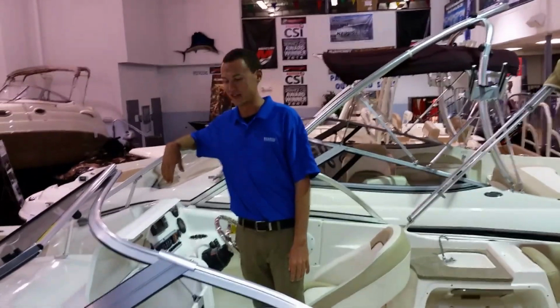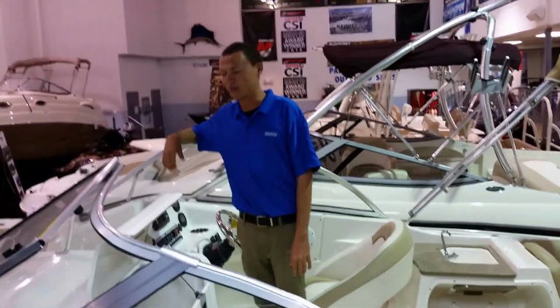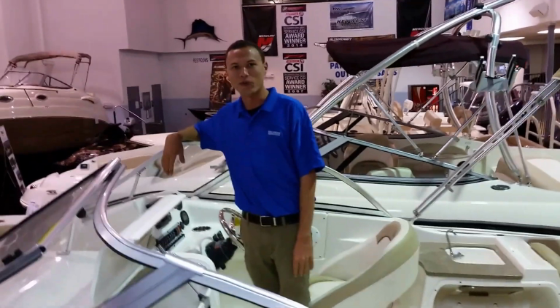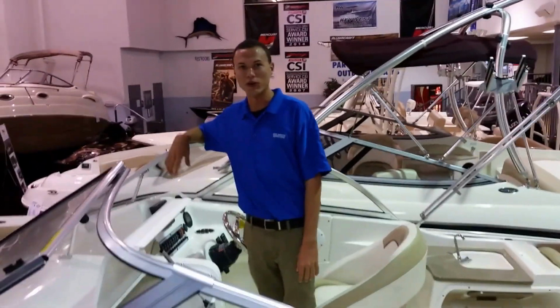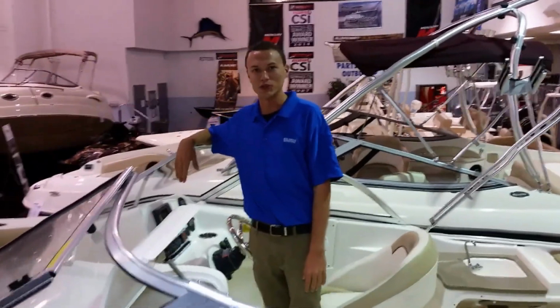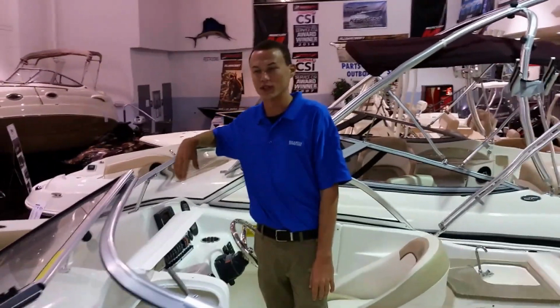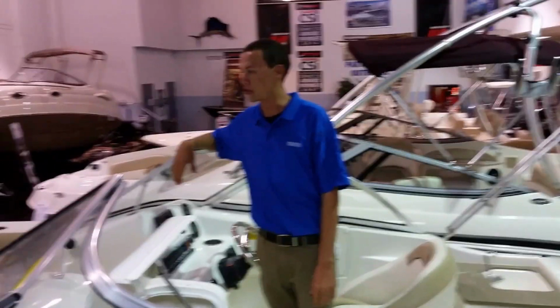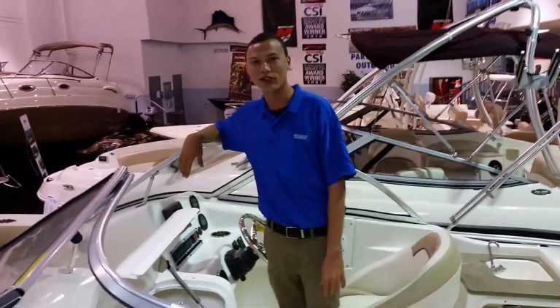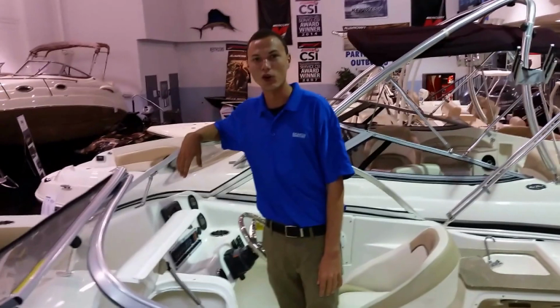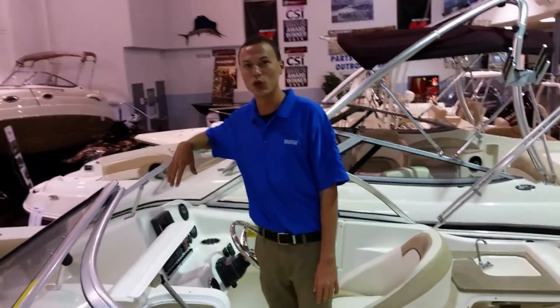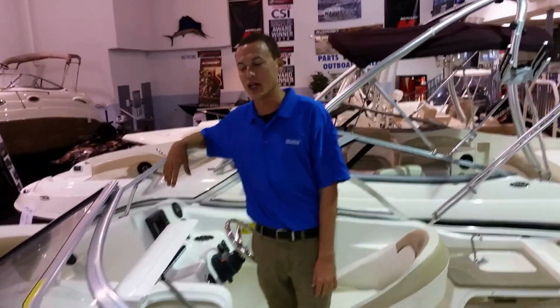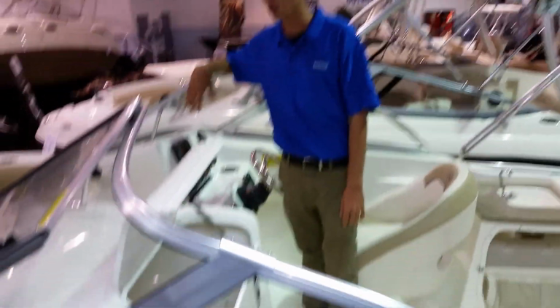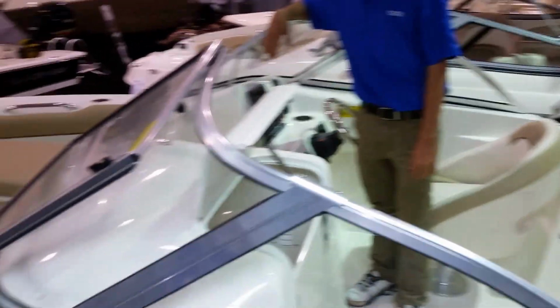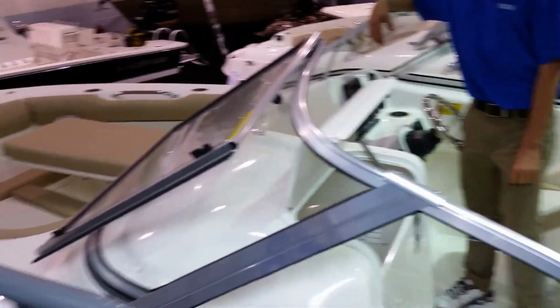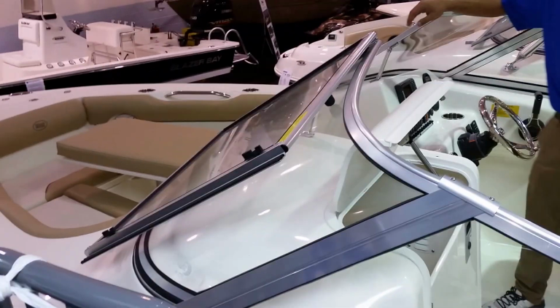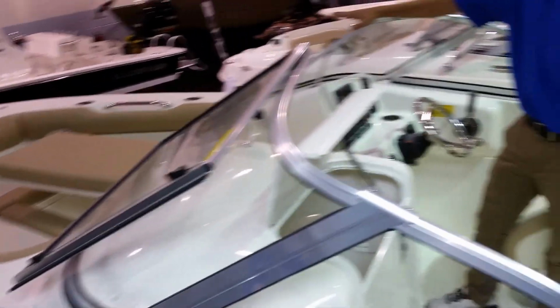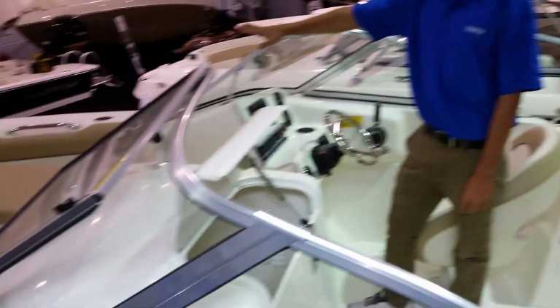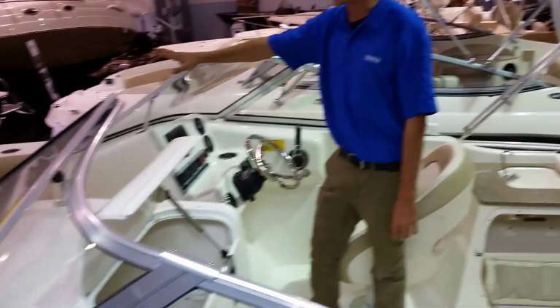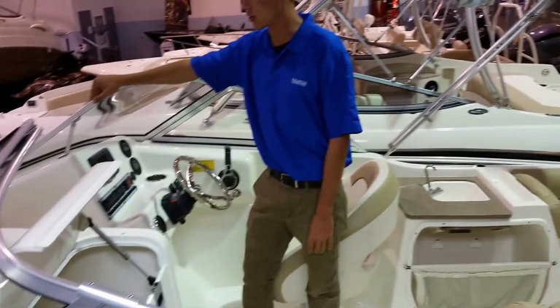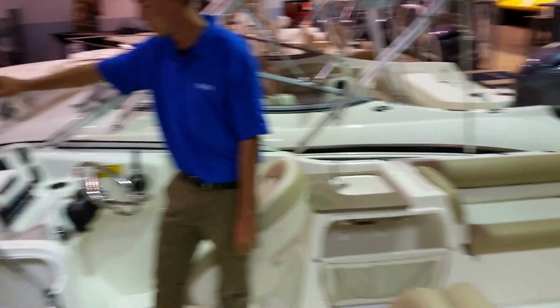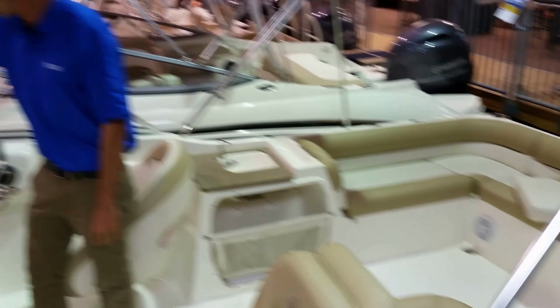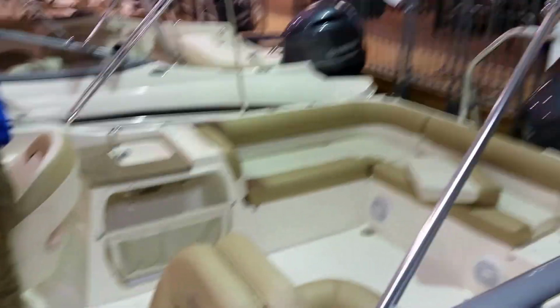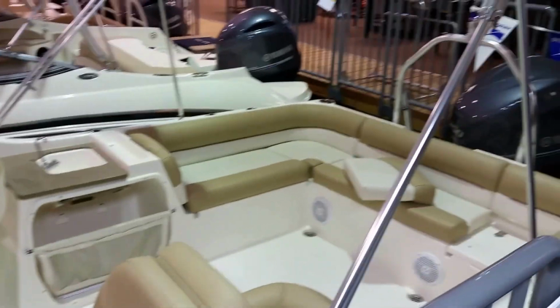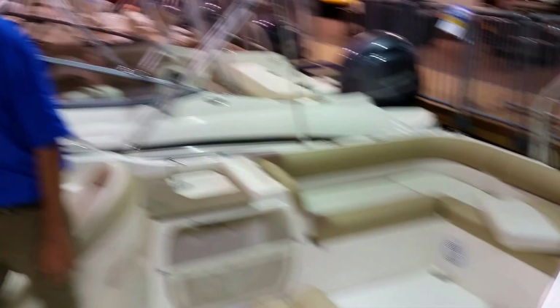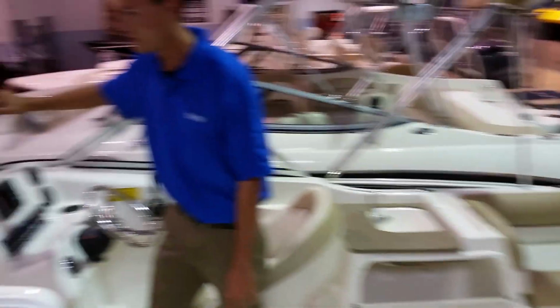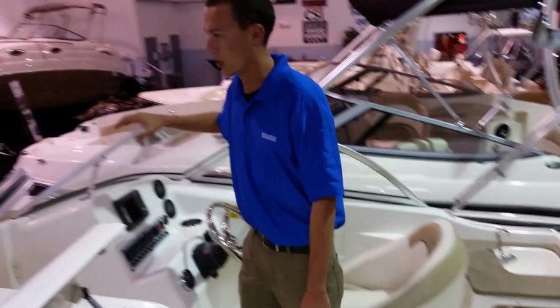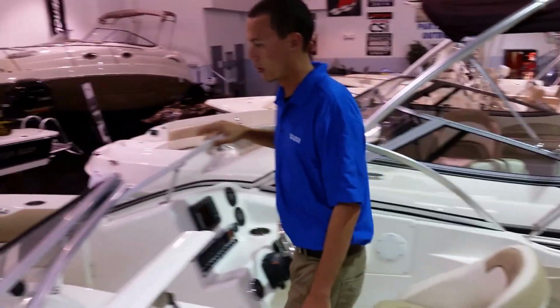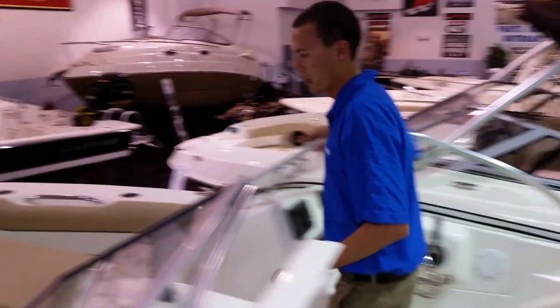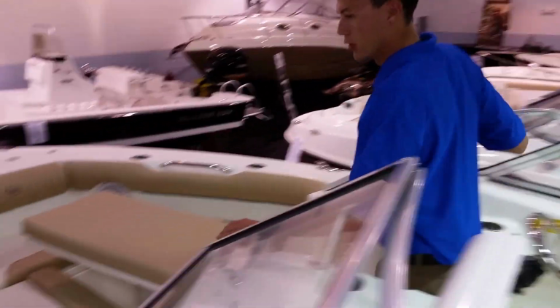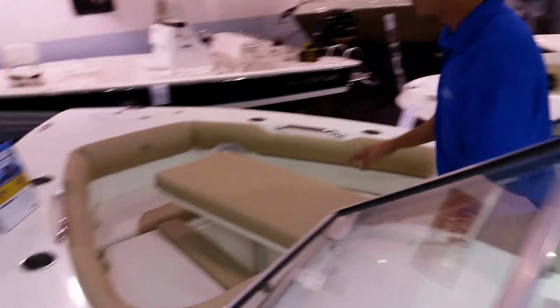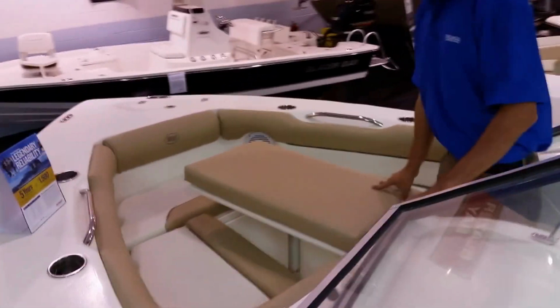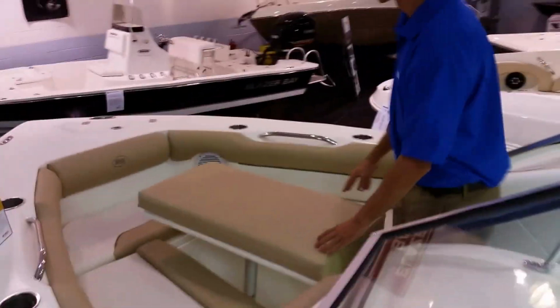How's it going? I'm Jared with Boat & Motor Superstars. Today I'm going to be showing you this Key West 239 Dual Console. The boat is 23 foot 9 inches long and seats 10 people. We're going to start up here in the bow and run through everything that it's got for you.